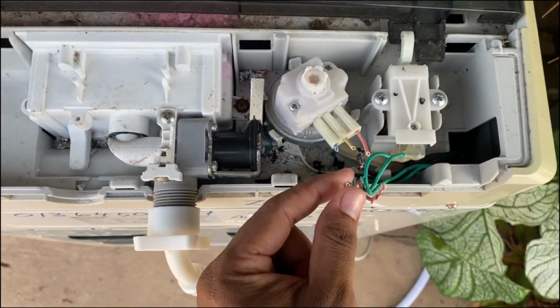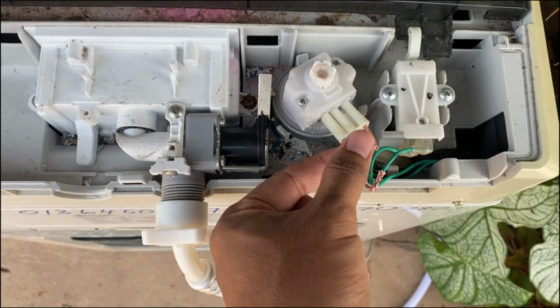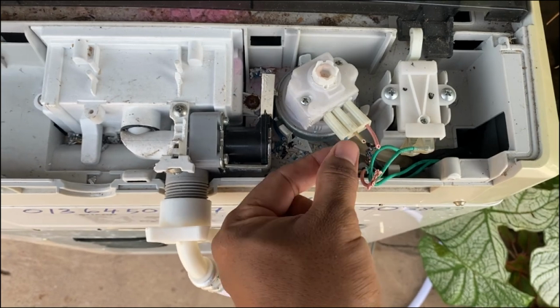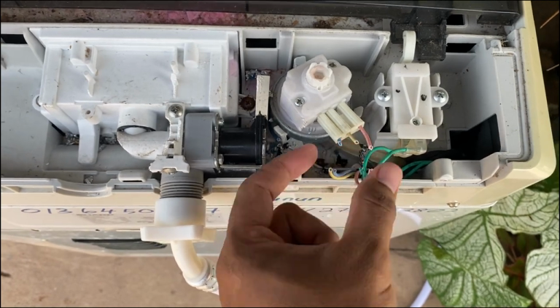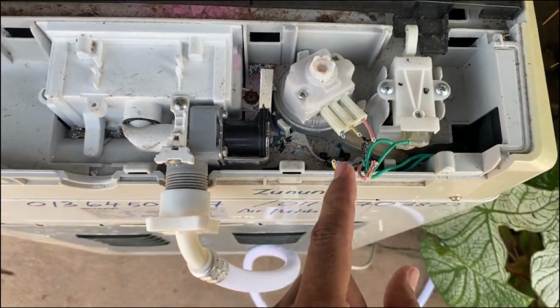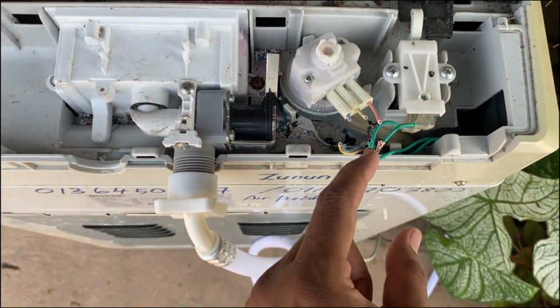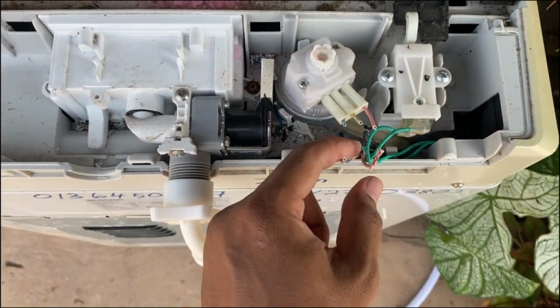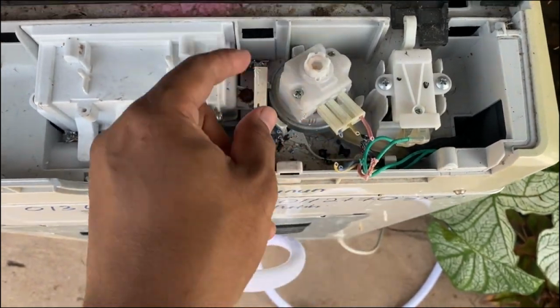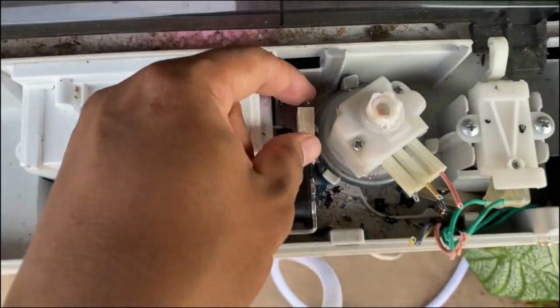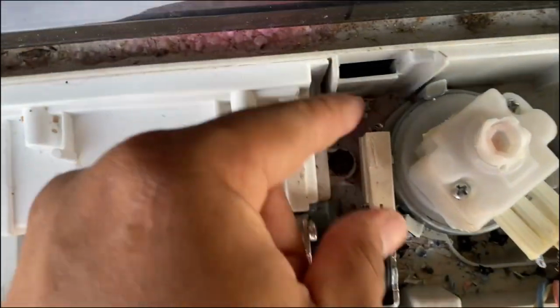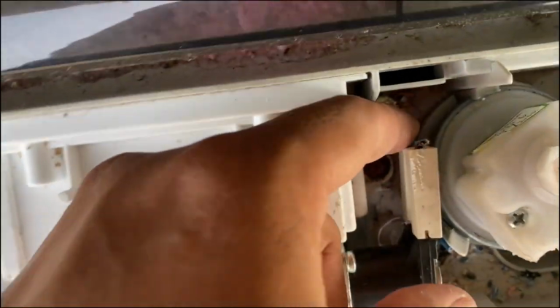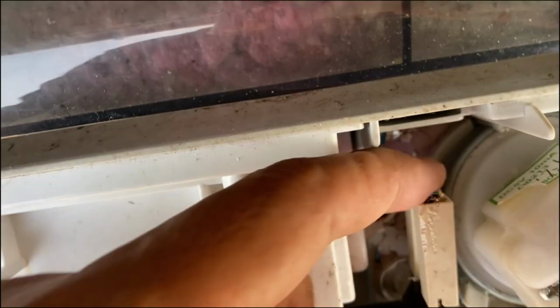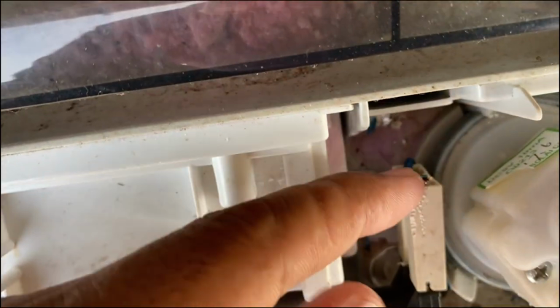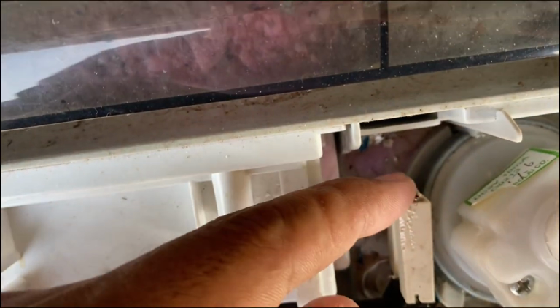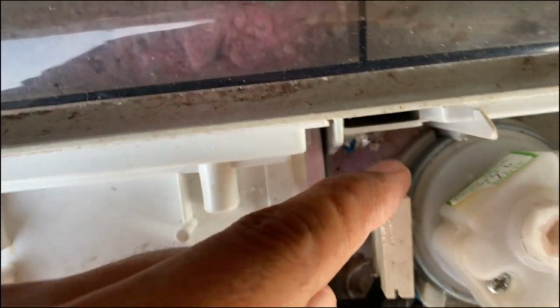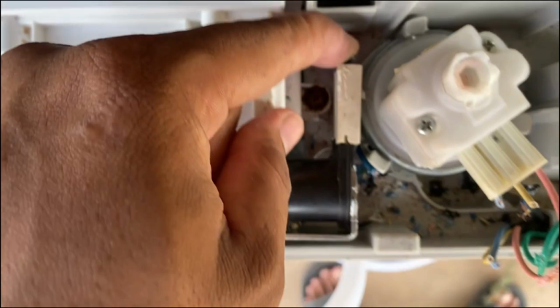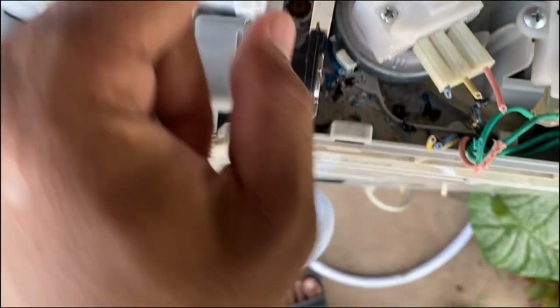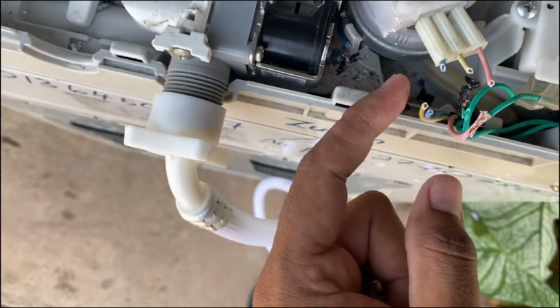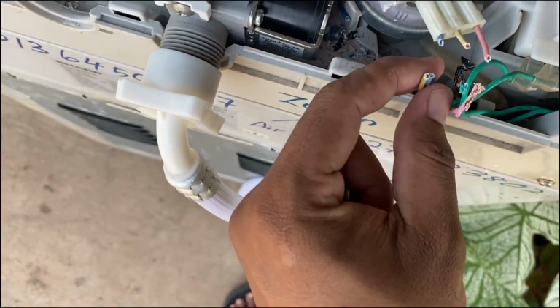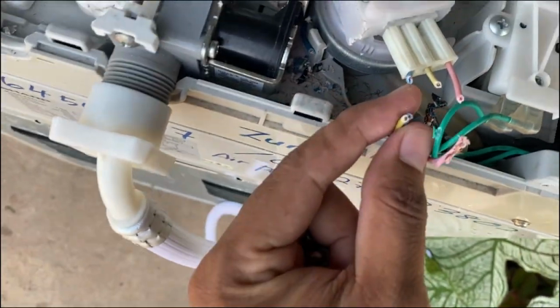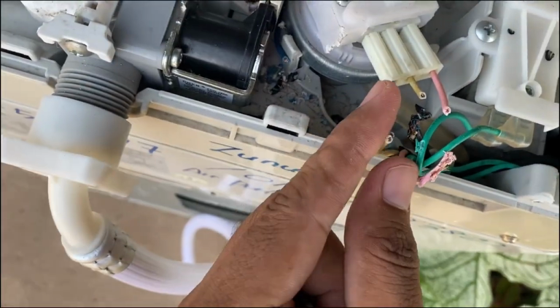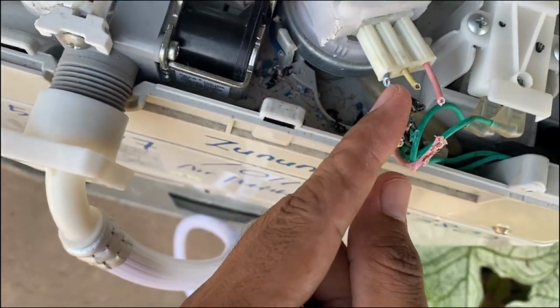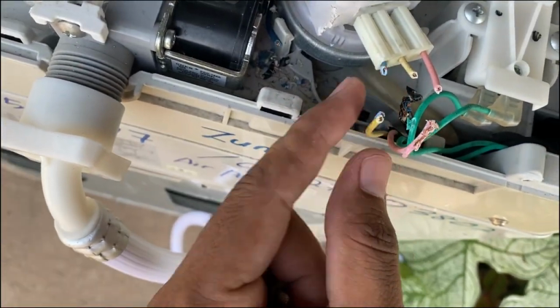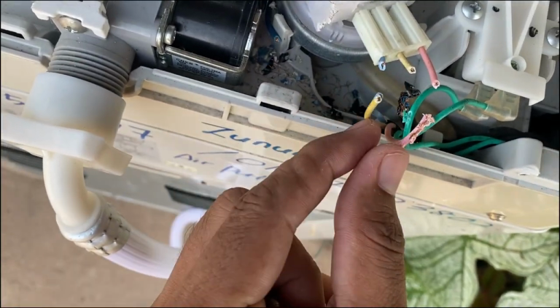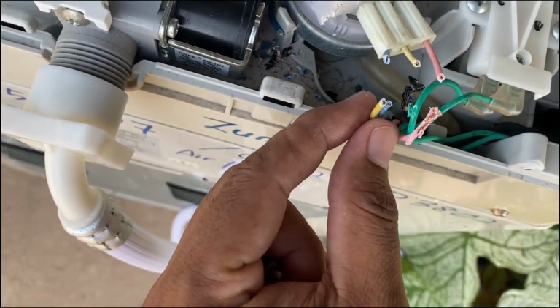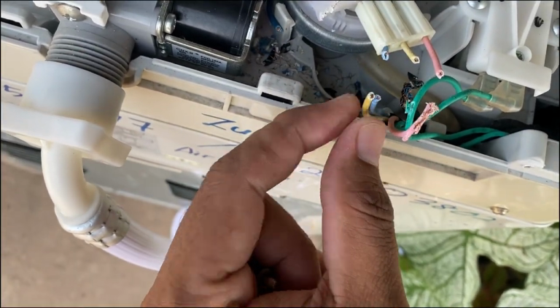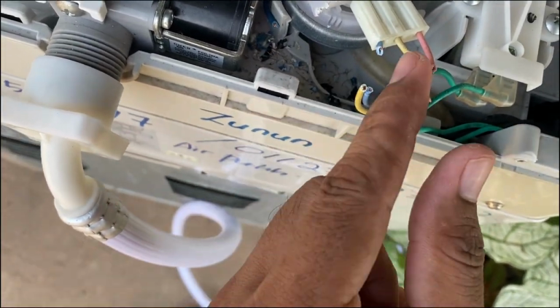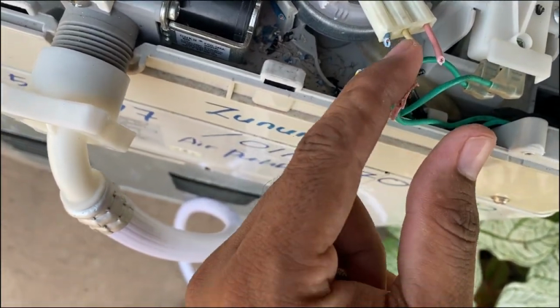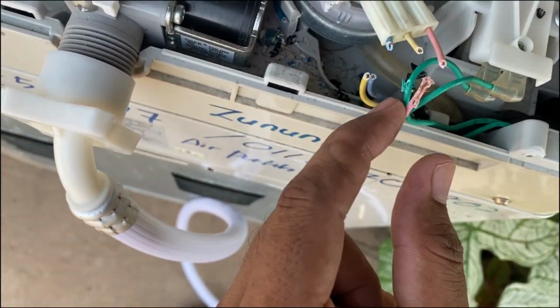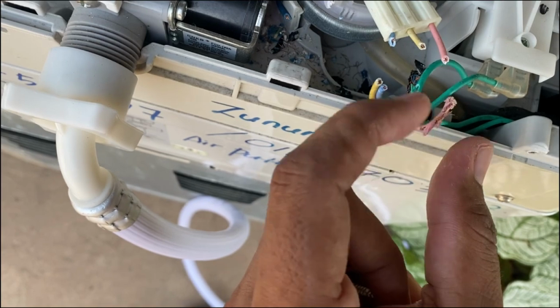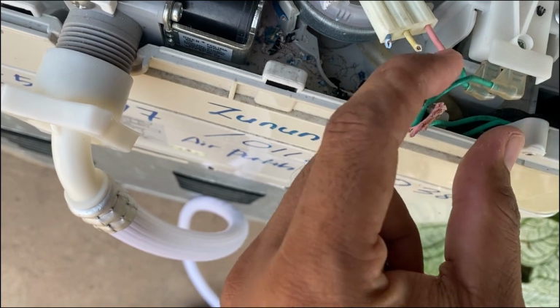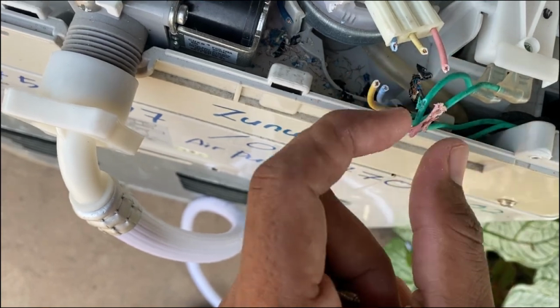Kita sambung balik, ikut colour dia. Ni warna biru, putih. Lepas tu ni biru muda, ikut biru muda, kuning ikut kuning, ikut merah jambu ikut merah jambu.